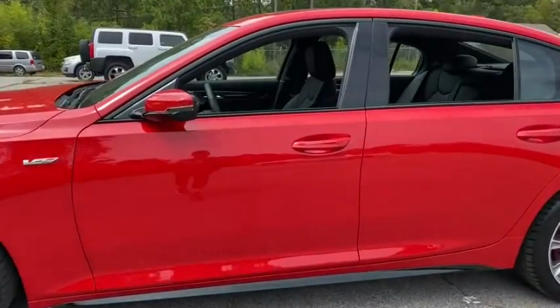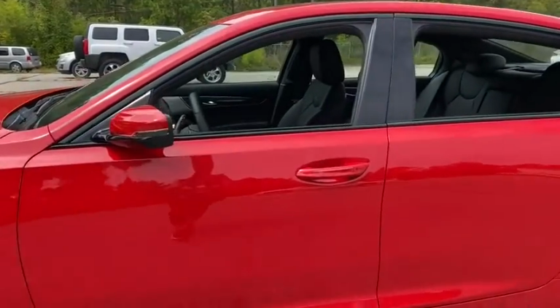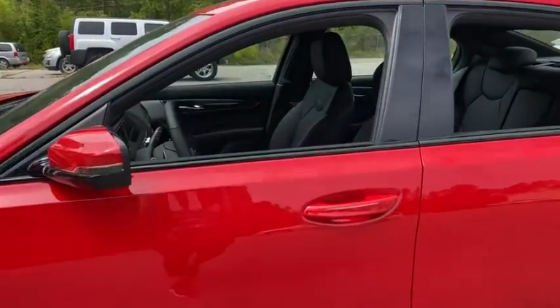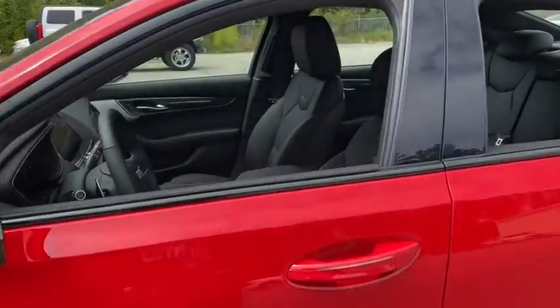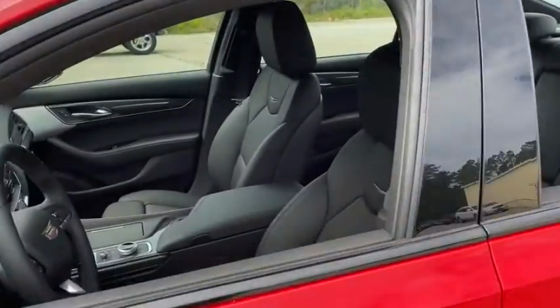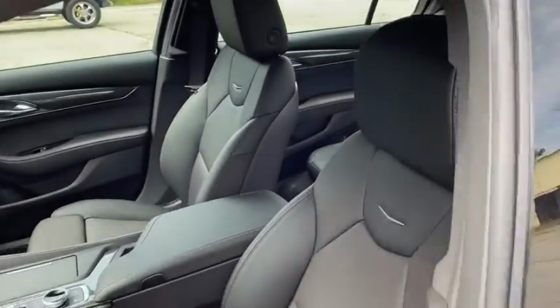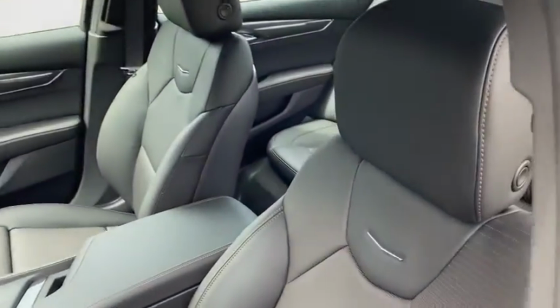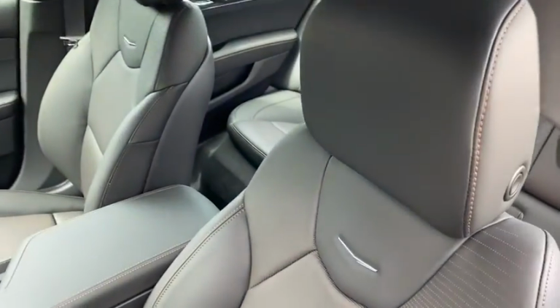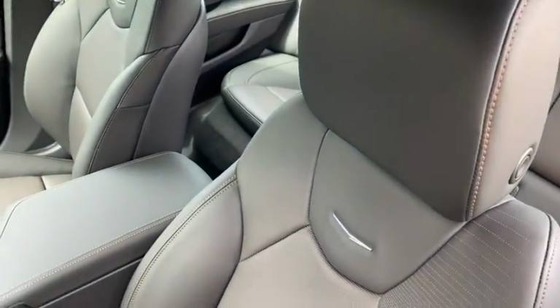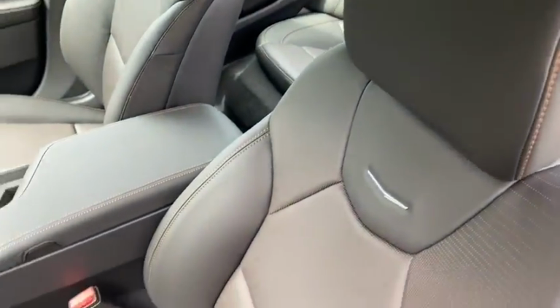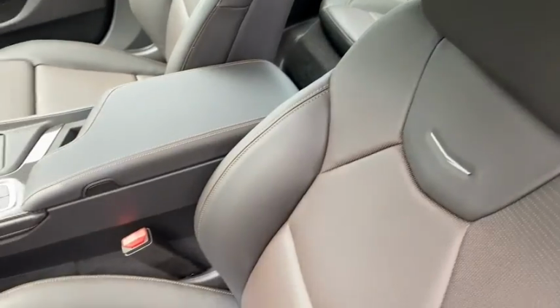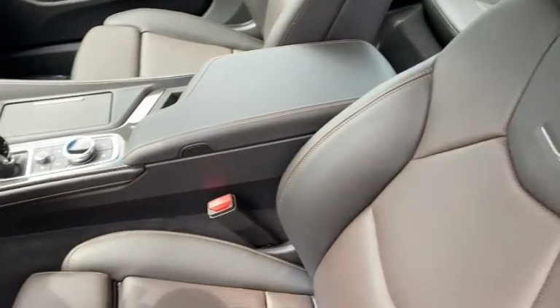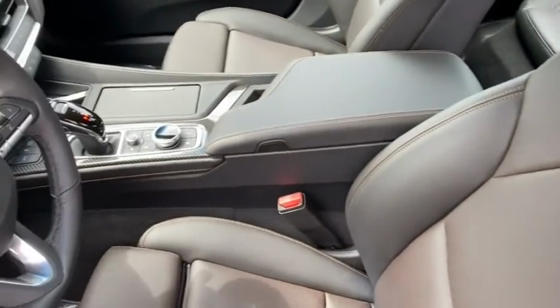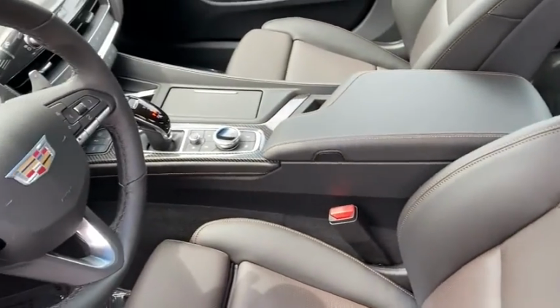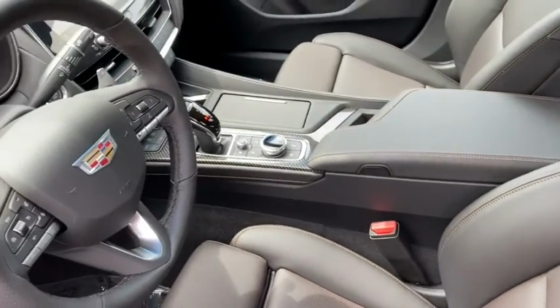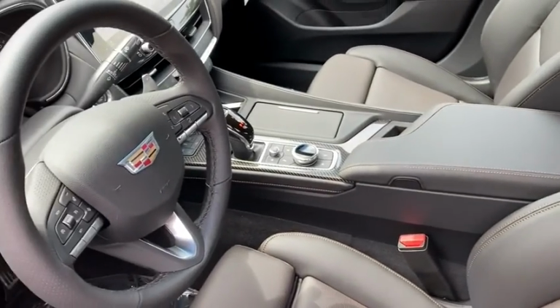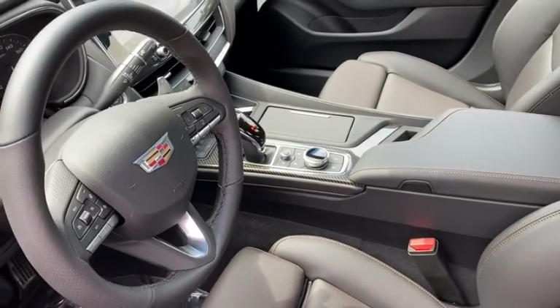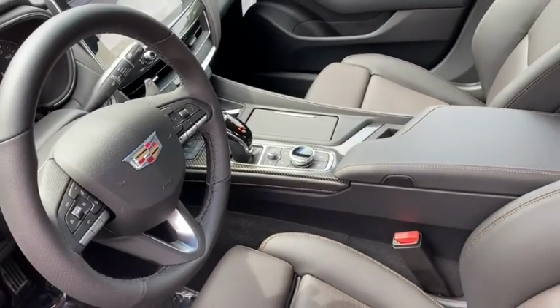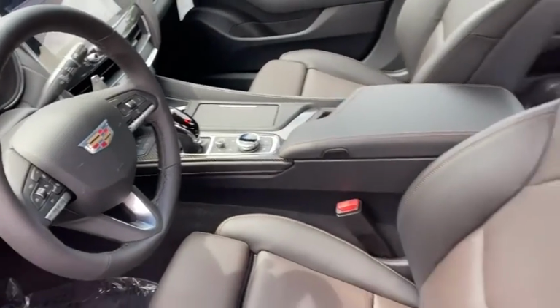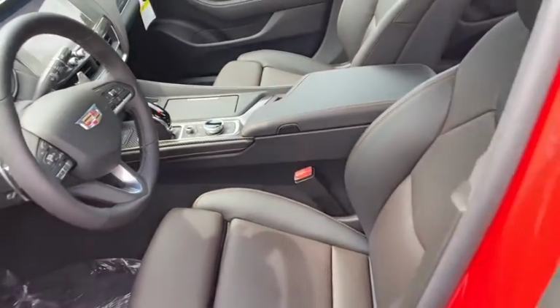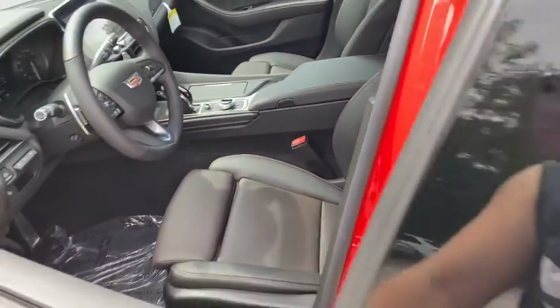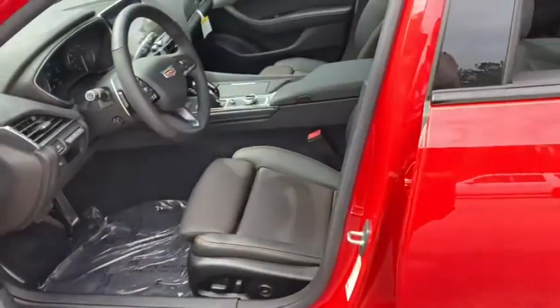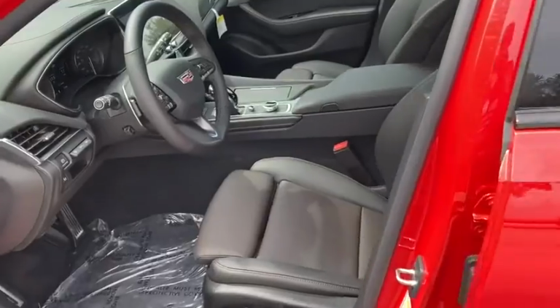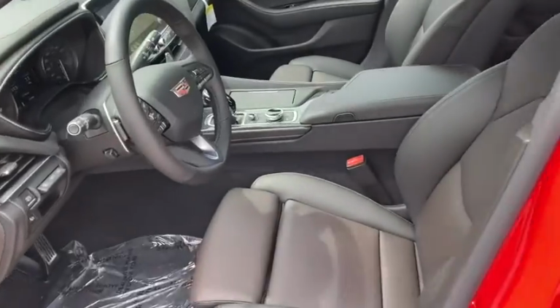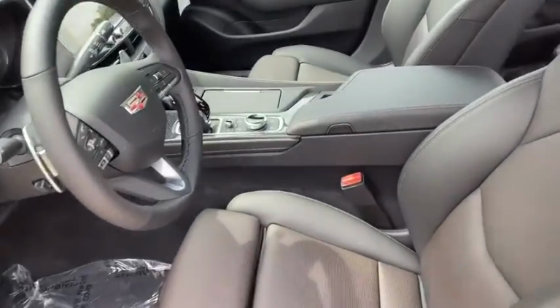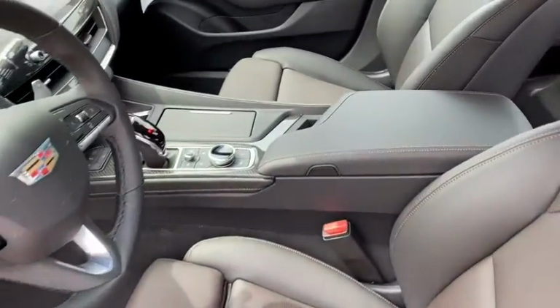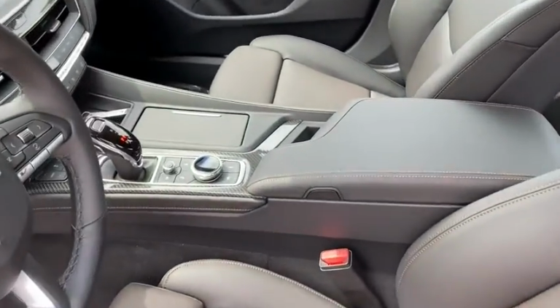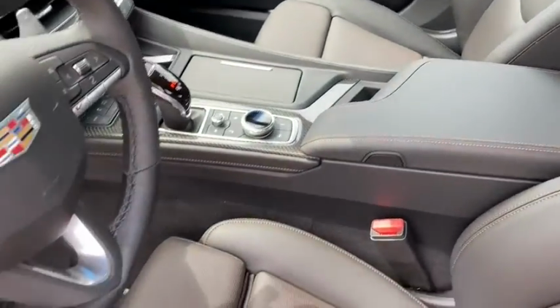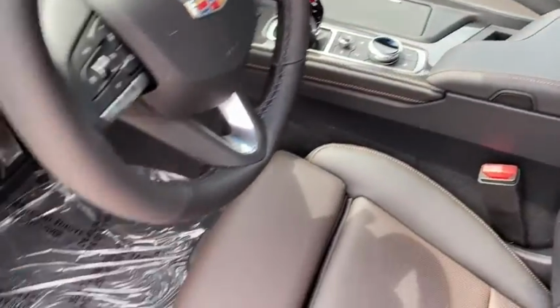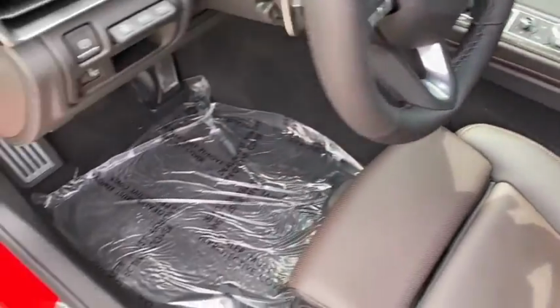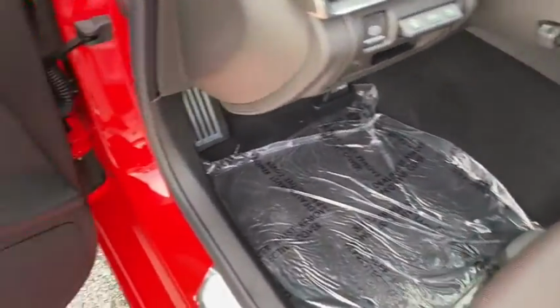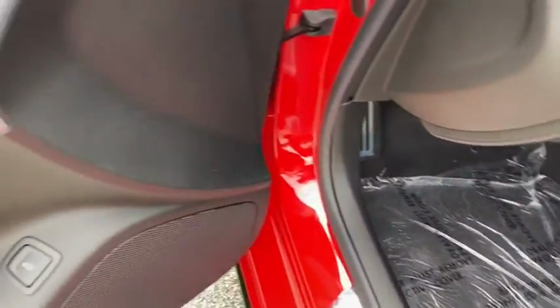Here are some of this vehicle's great options: power passenger seat, traction control, leather-wrapped steering wheel, dual airbags, power steering, auto-dimming rear-view mirror, four-wheel disc brakes, universal garage door opener.